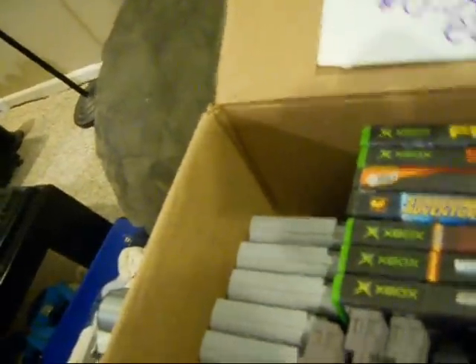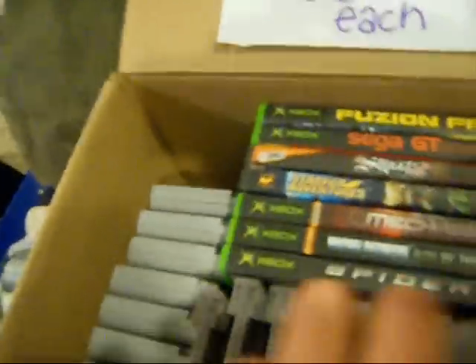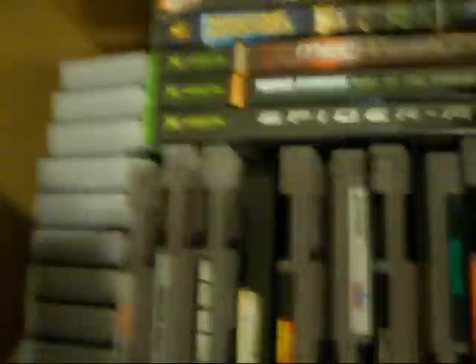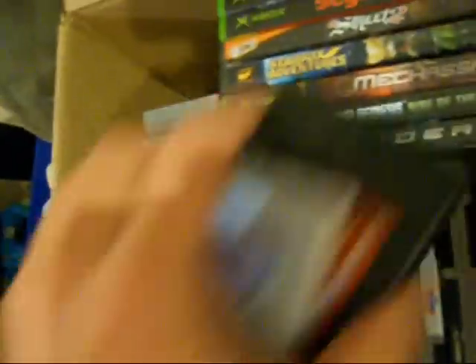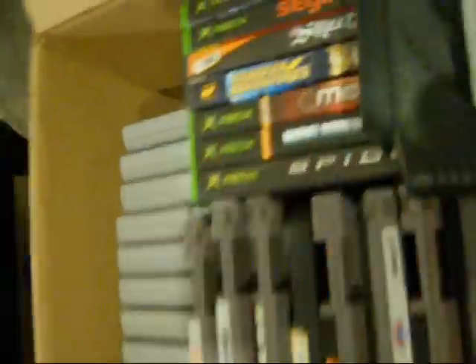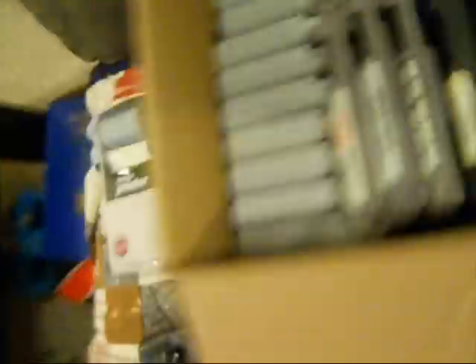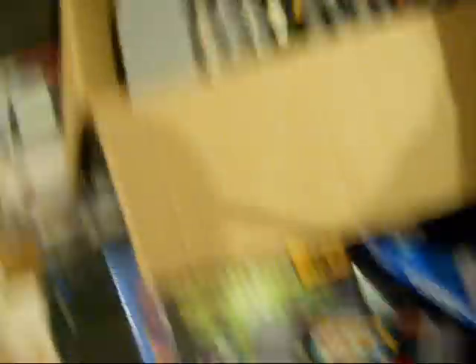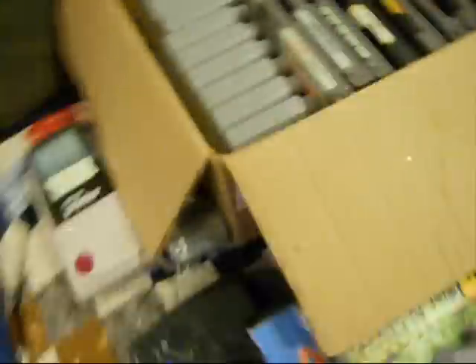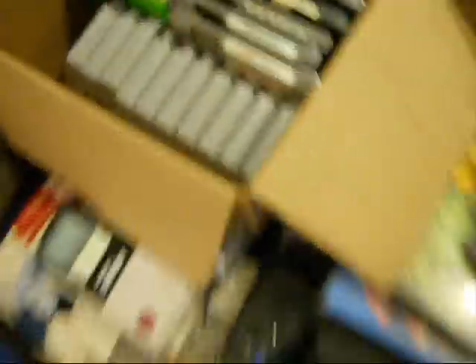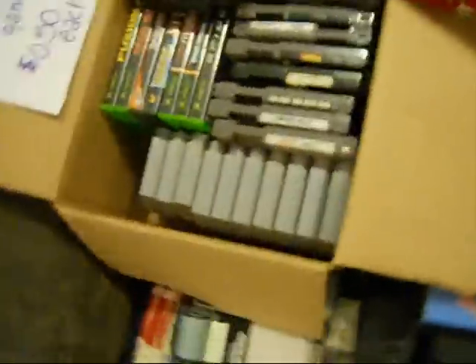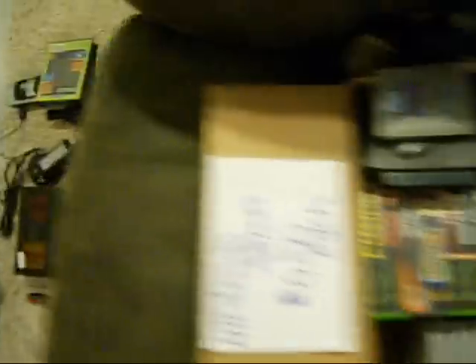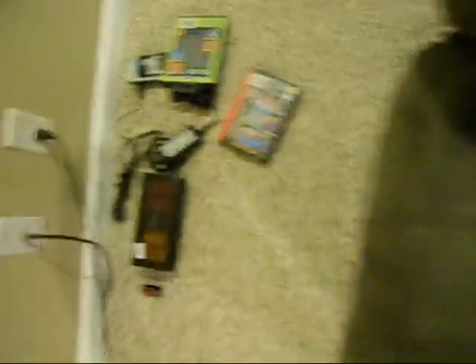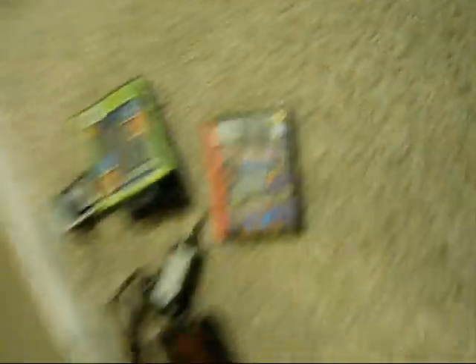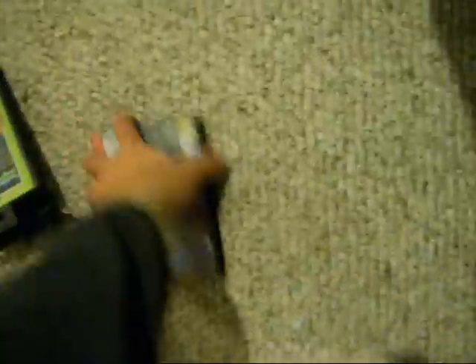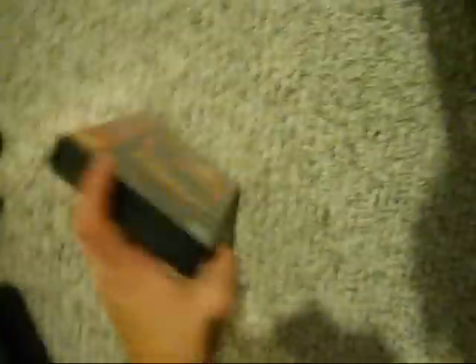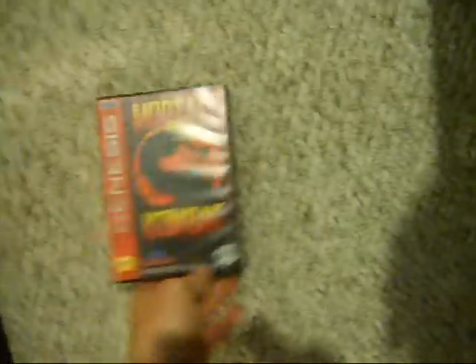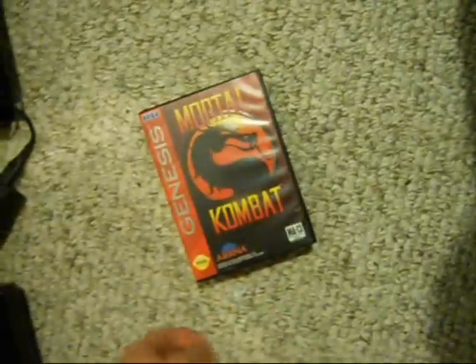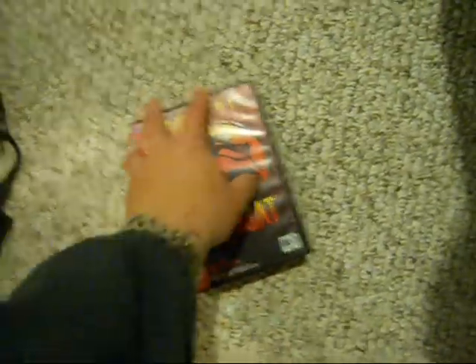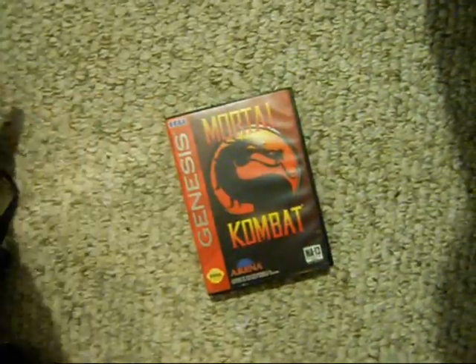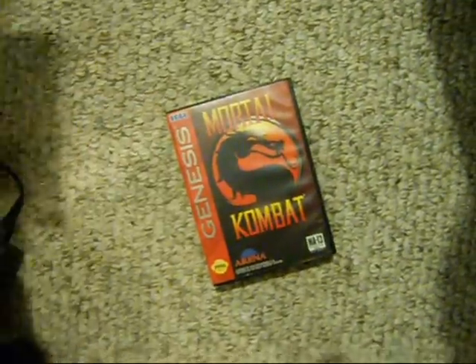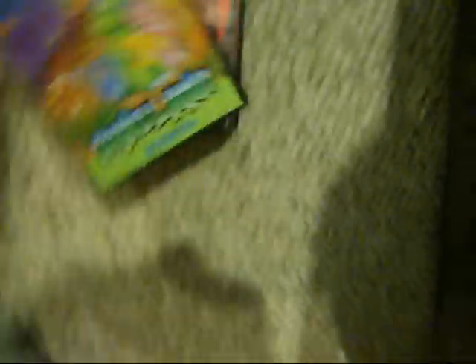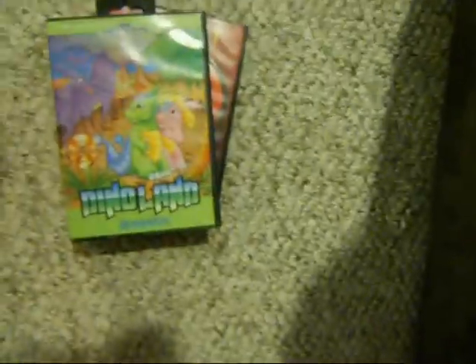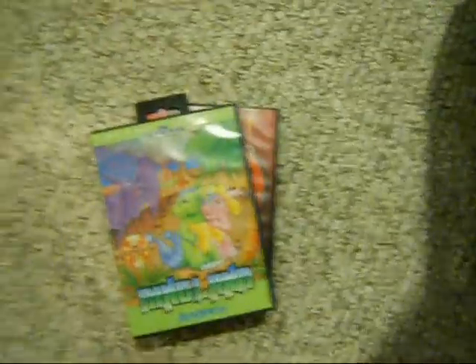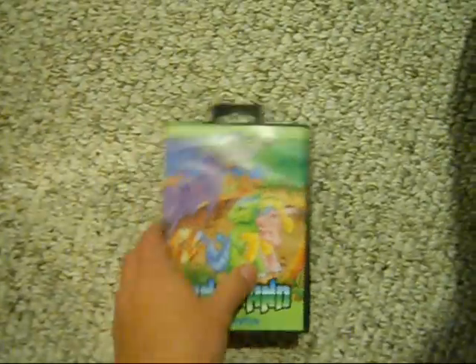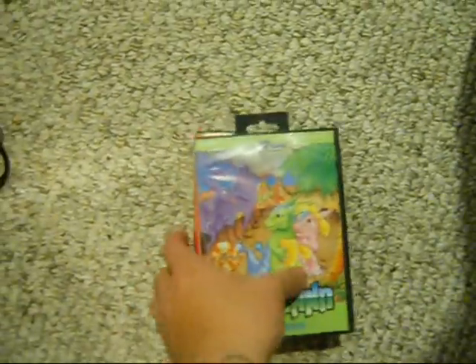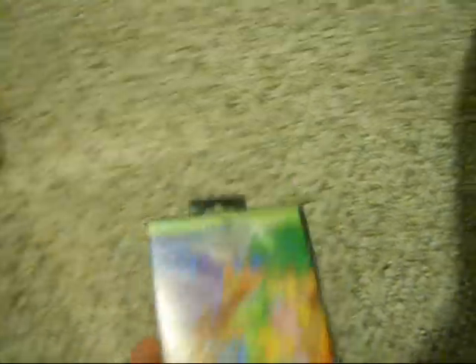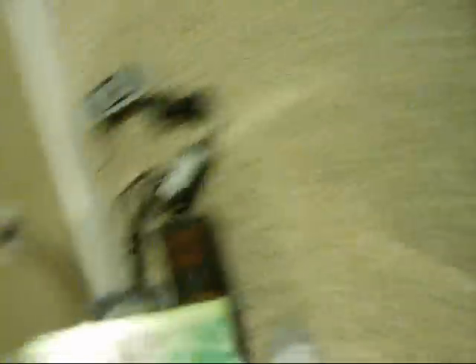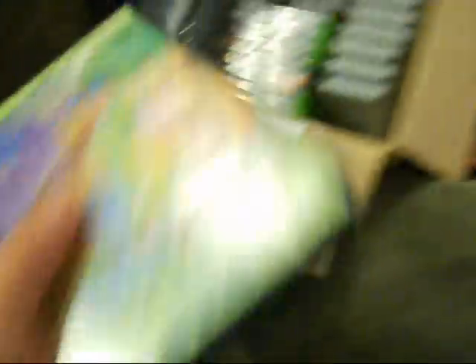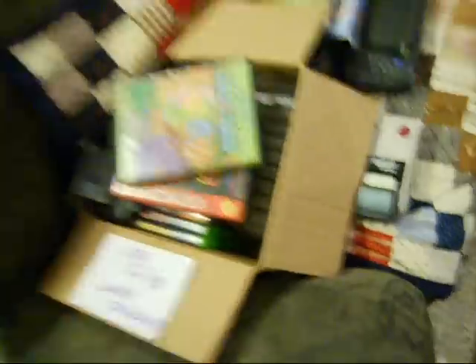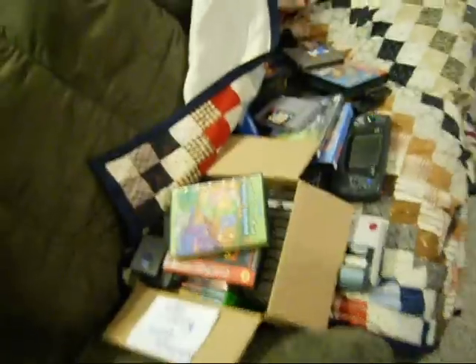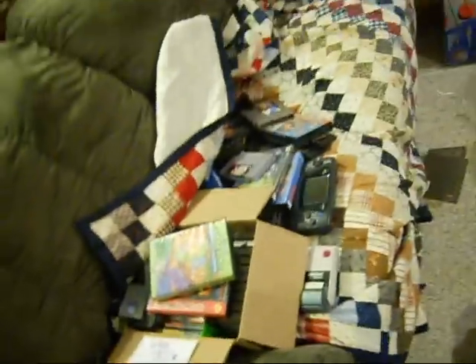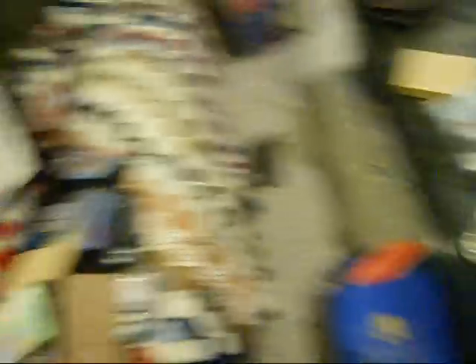So yeah, a lot of video games. And what fell over here — Mortal Kombat and Dinoland. So yeah, that's my pickups for this weekend.